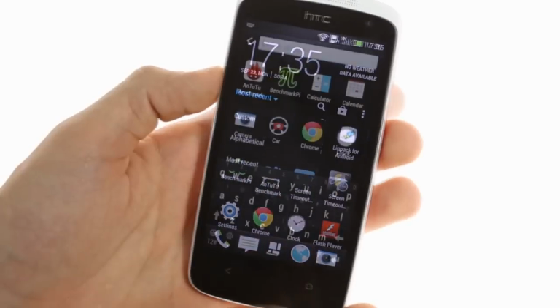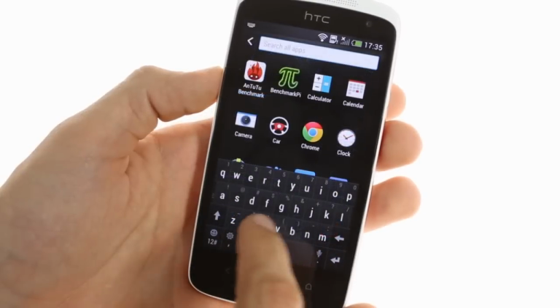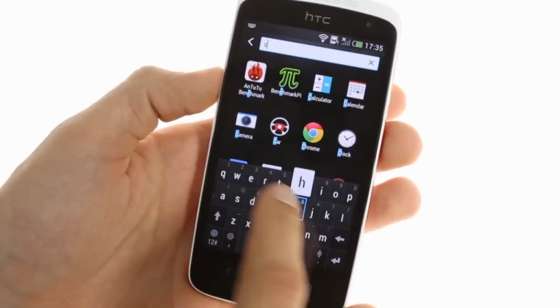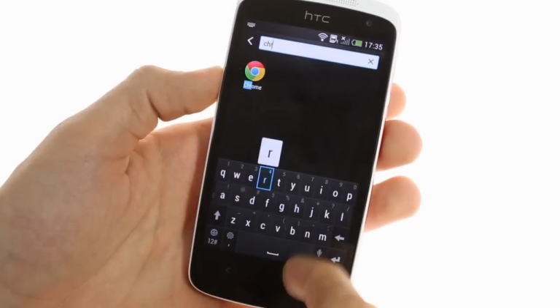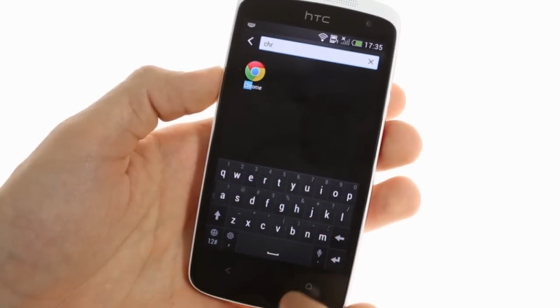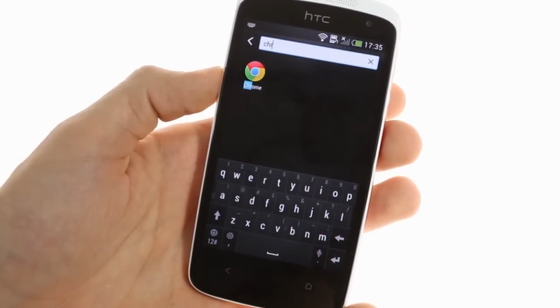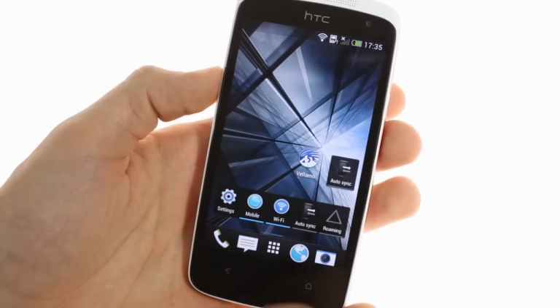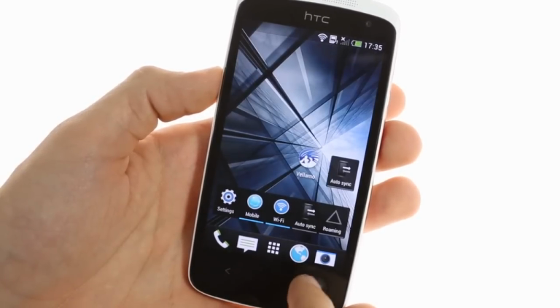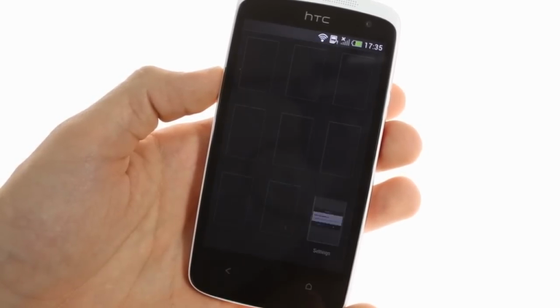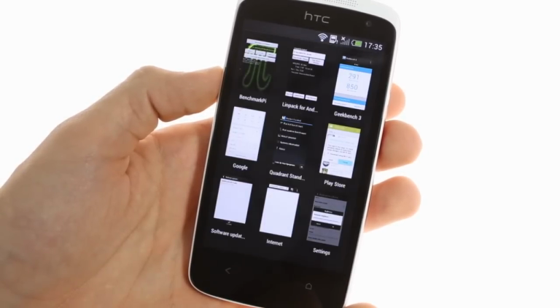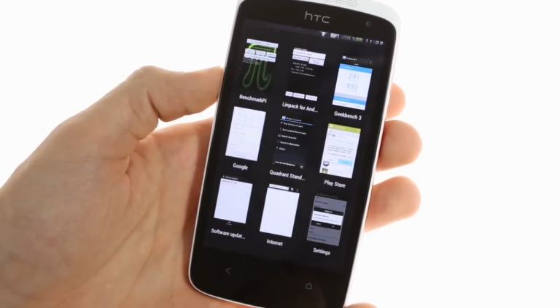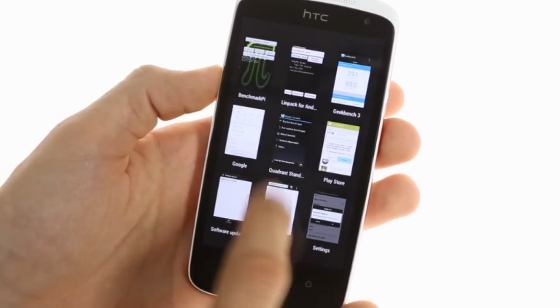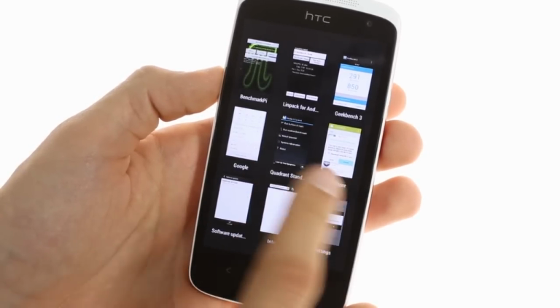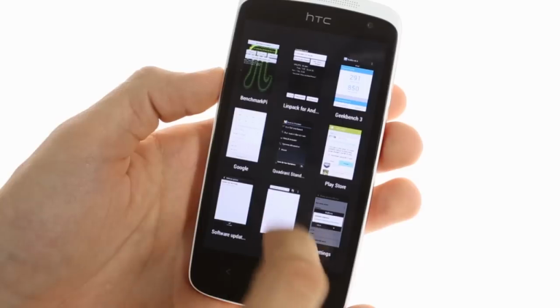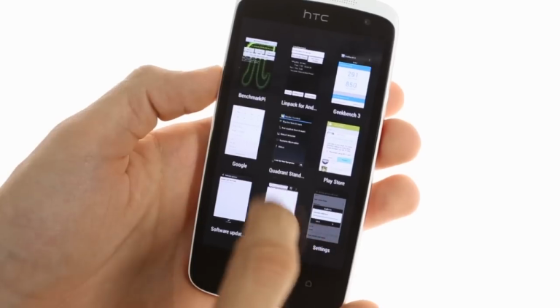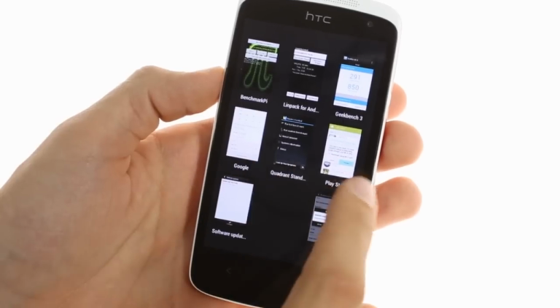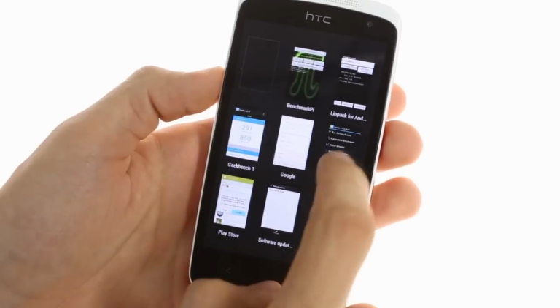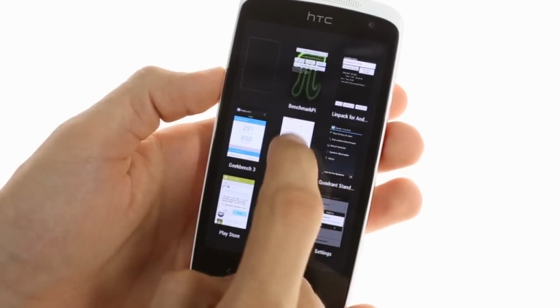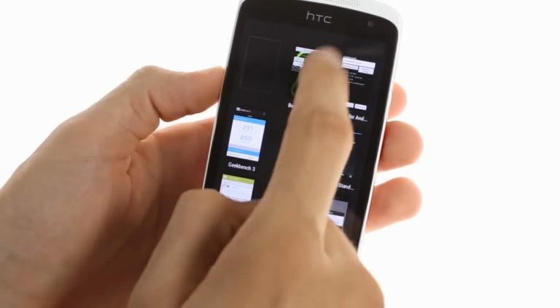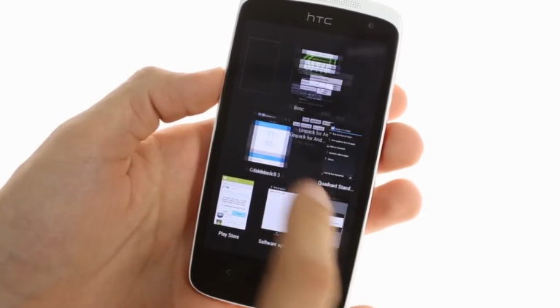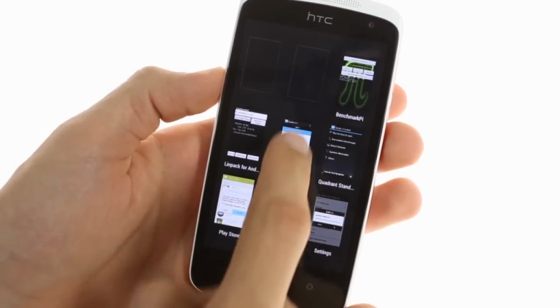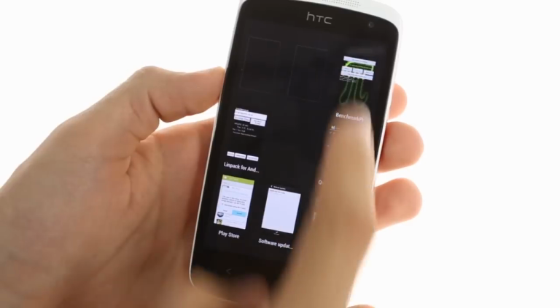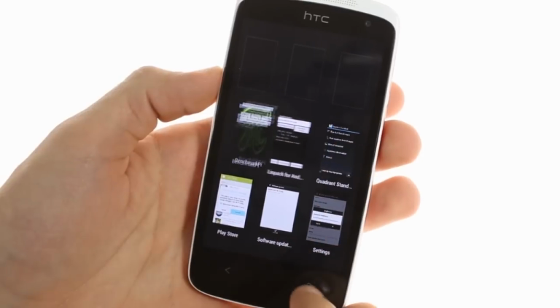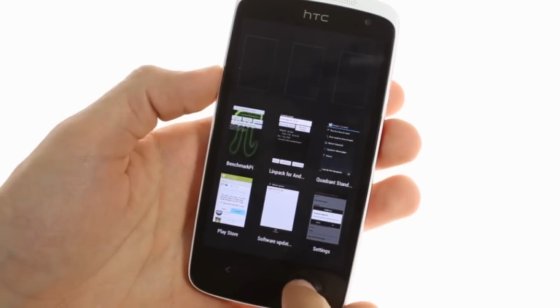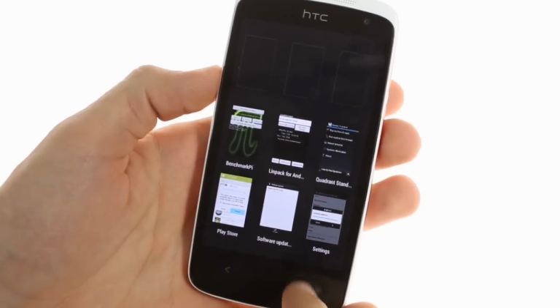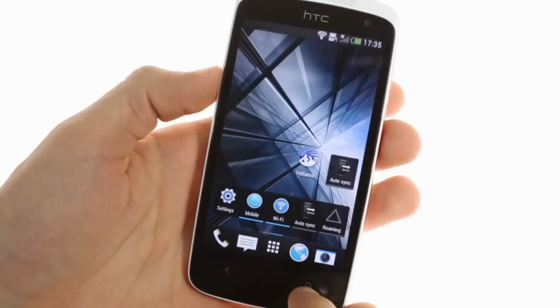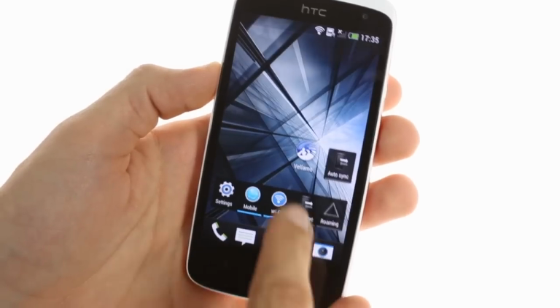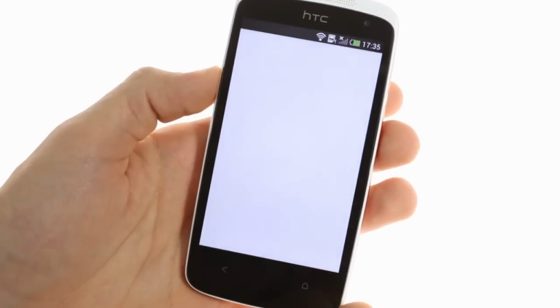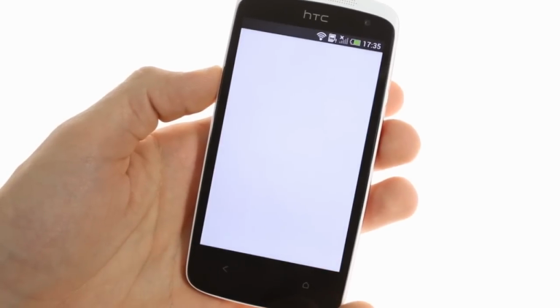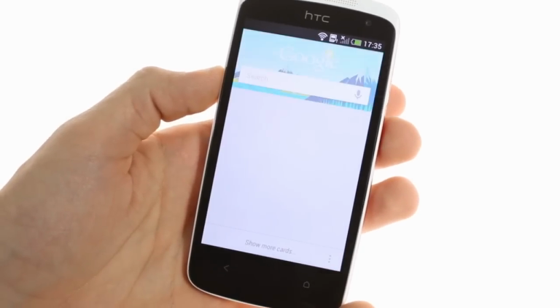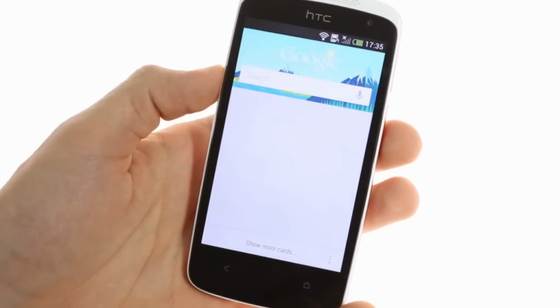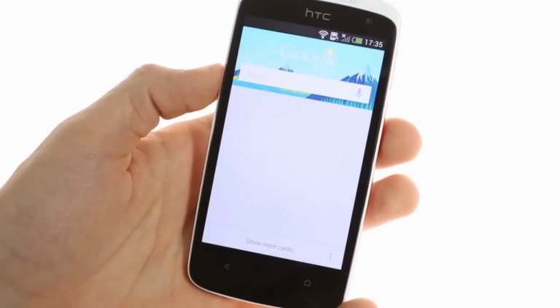The task switcher interface is redesigned too. You get to it by double tapping the home button, and it displays a grid of nine thumbnails. To dismiss an app, hold it and flick it up. To get to Google Now, you can simply hold the home button.